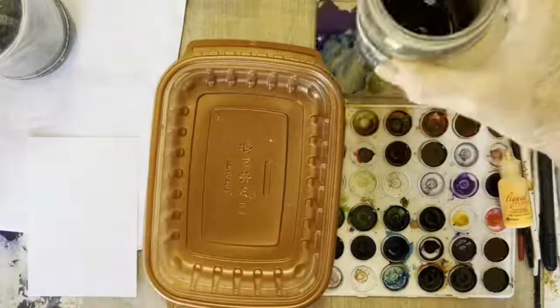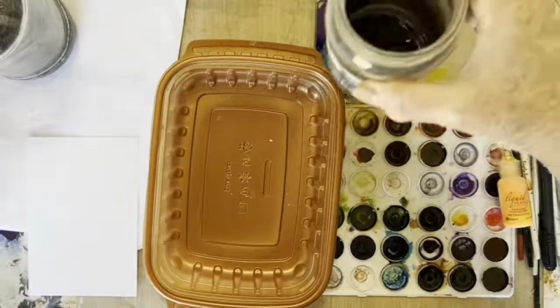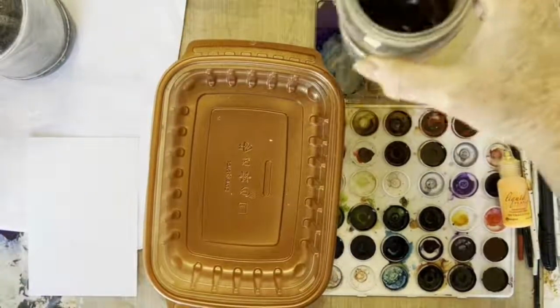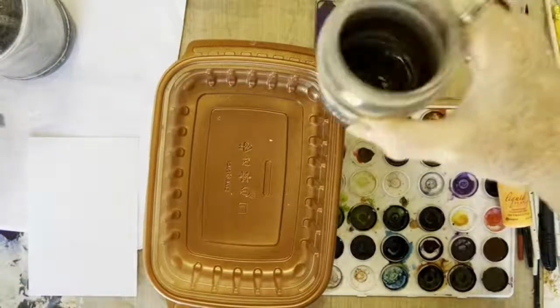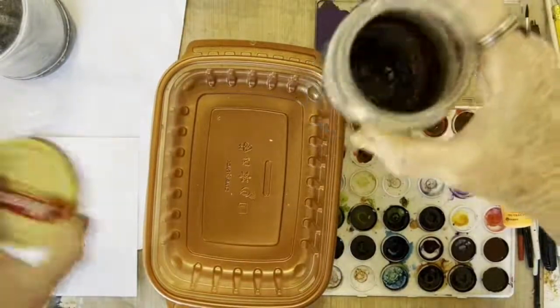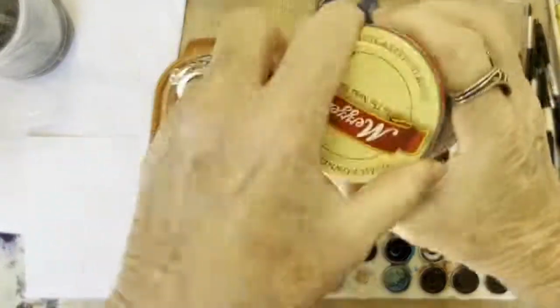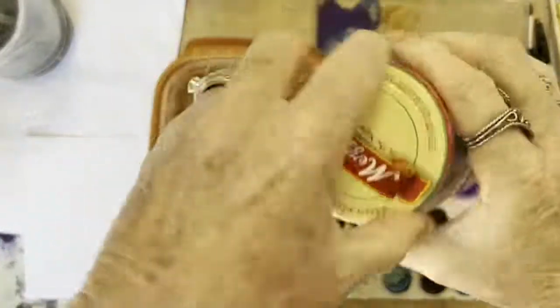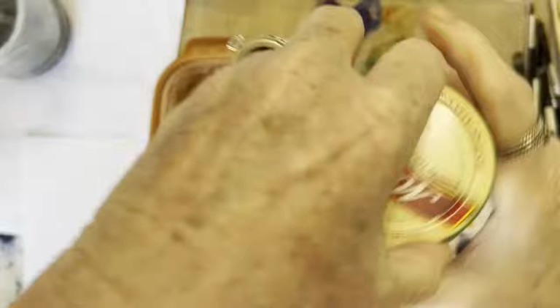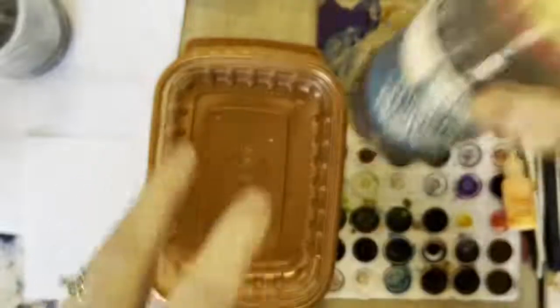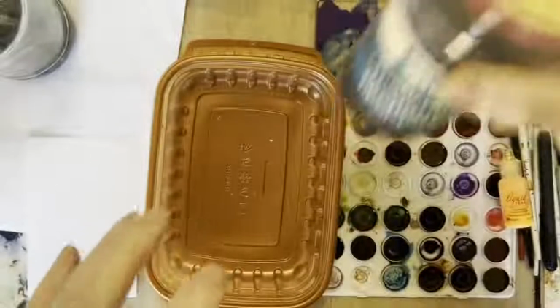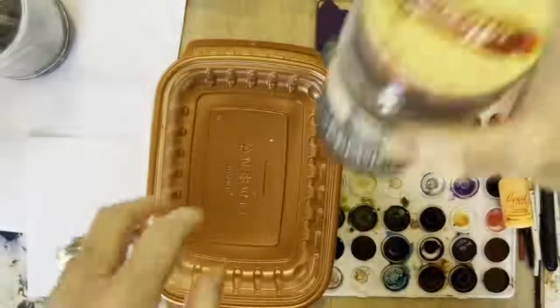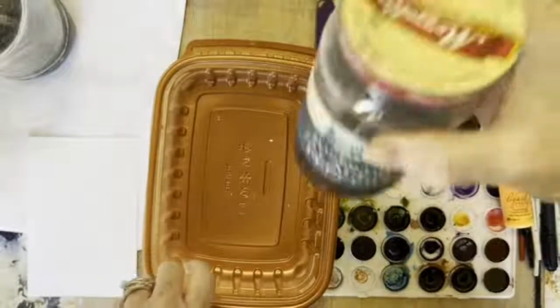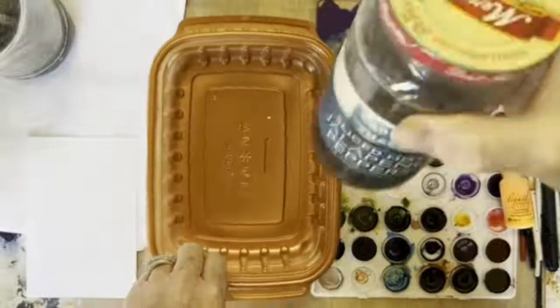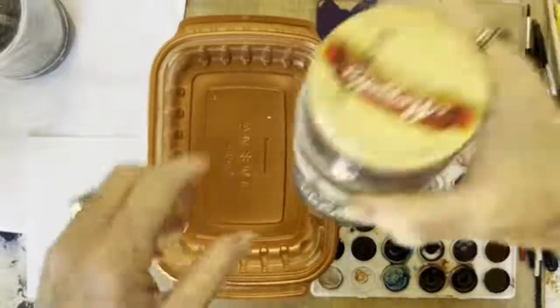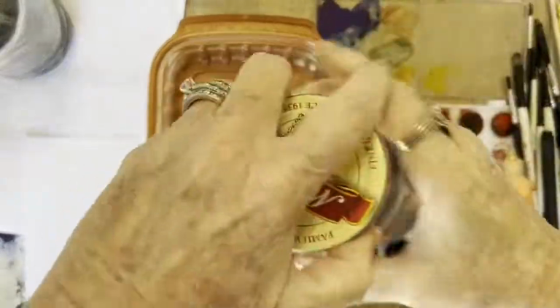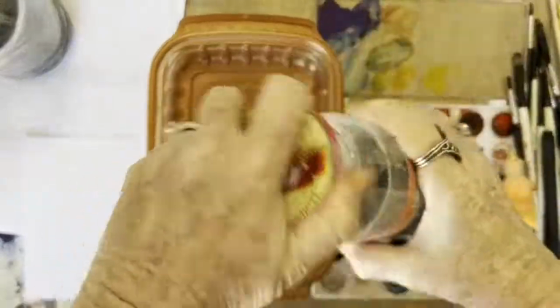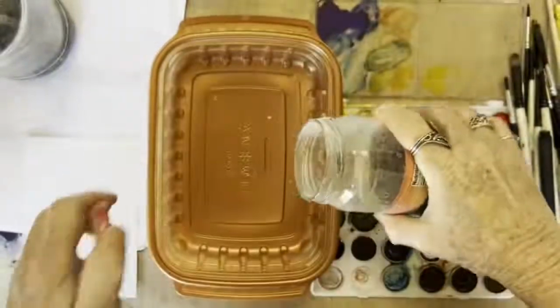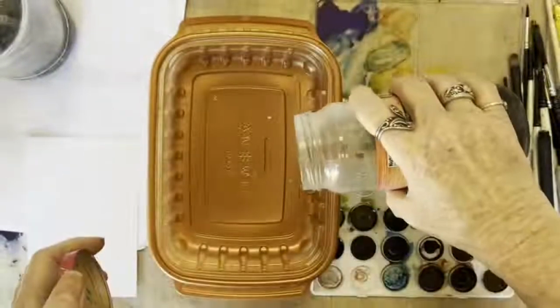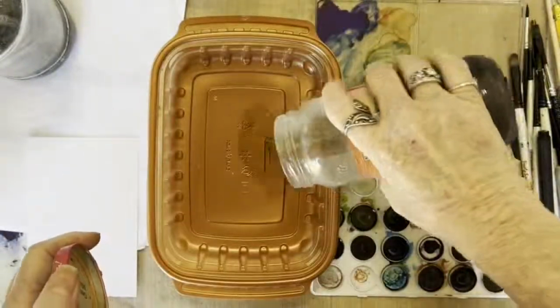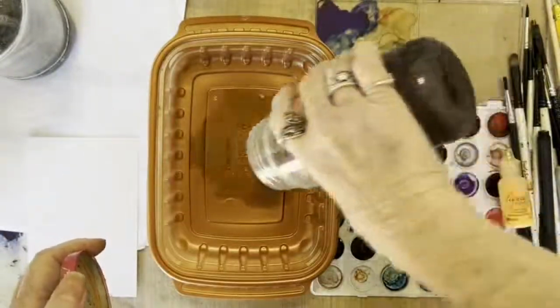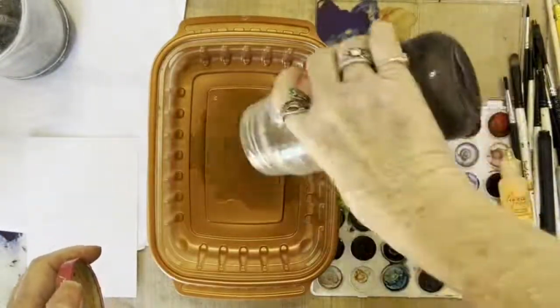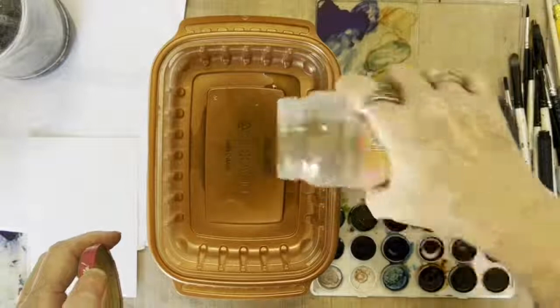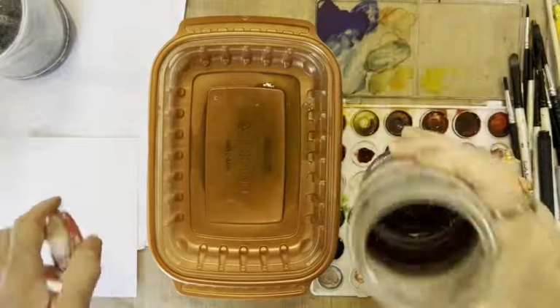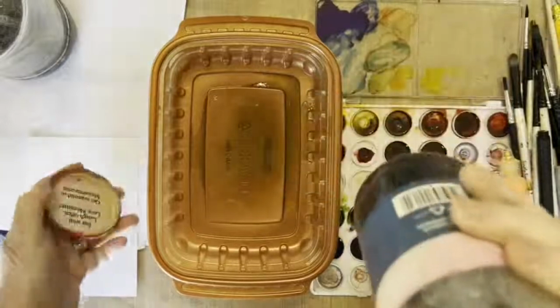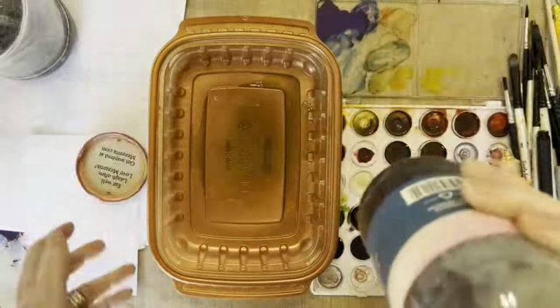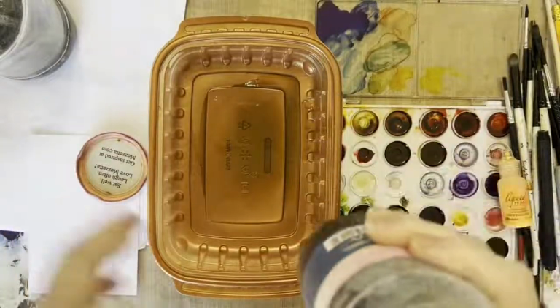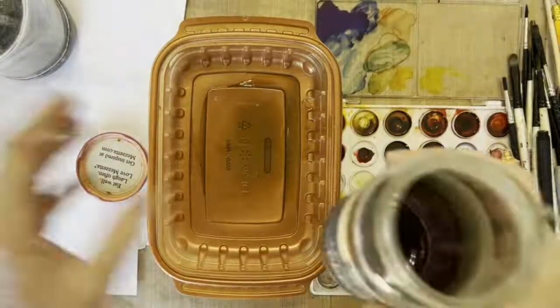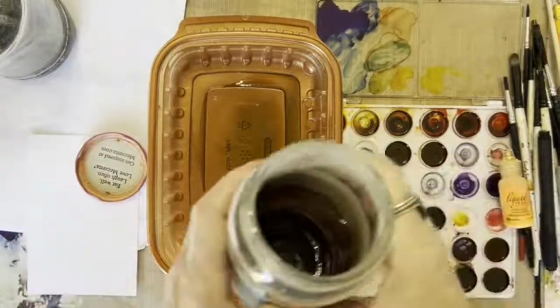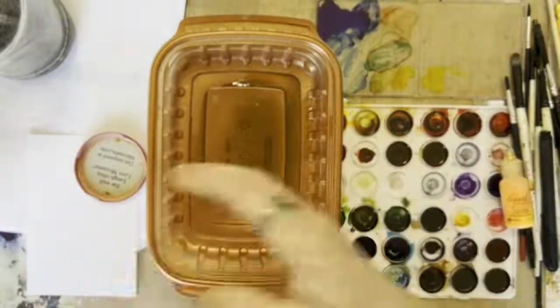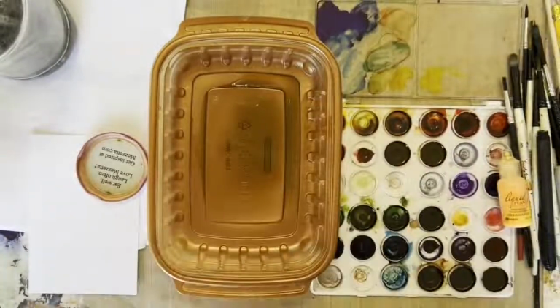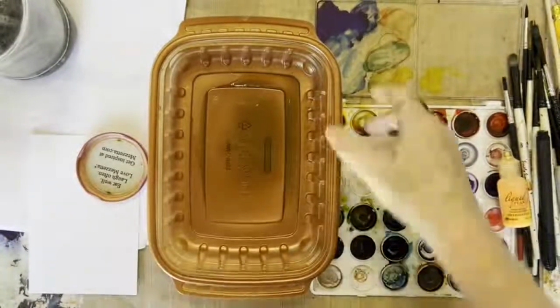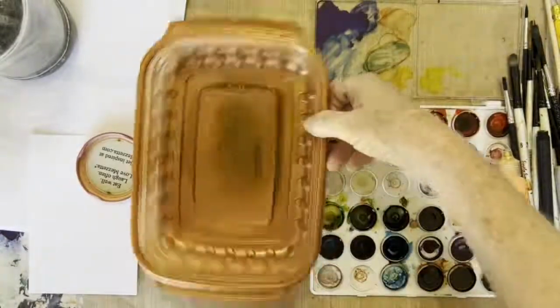So this is all dirty ink — nothing special. Shake and pour it in the container. You can do it a few times if it's really dried out, because mine's pretty dry.